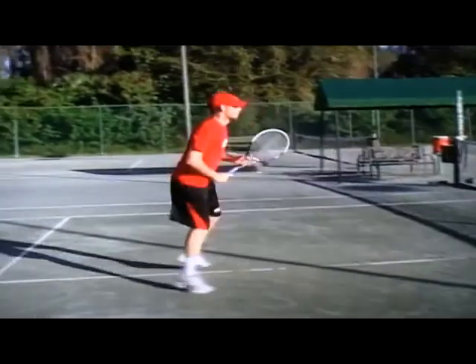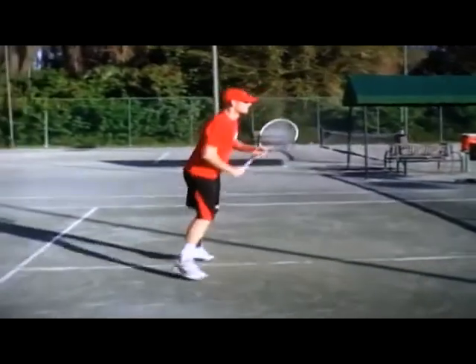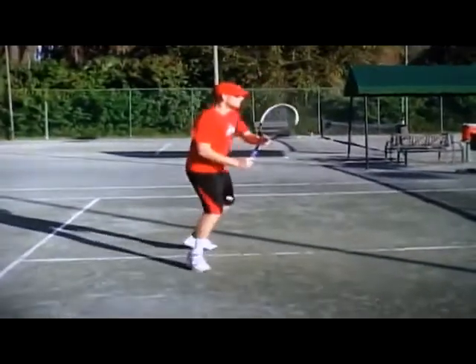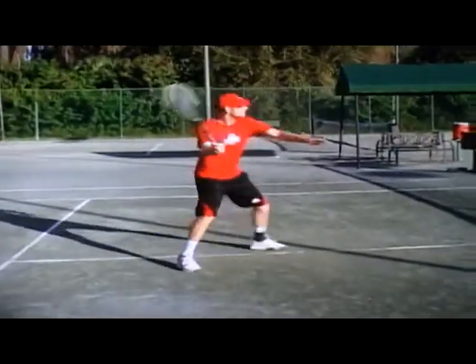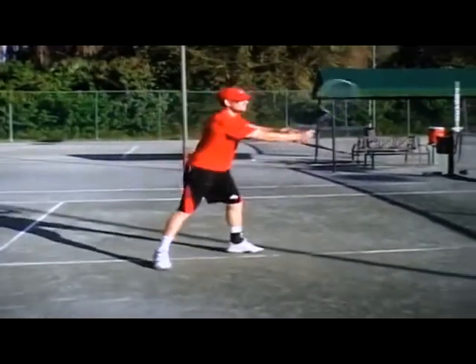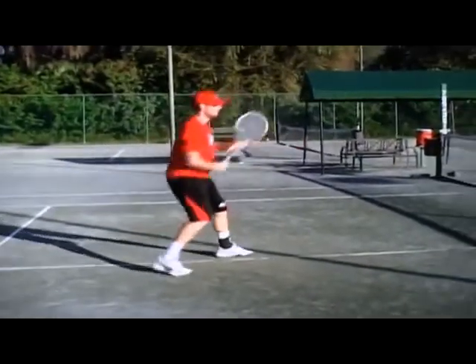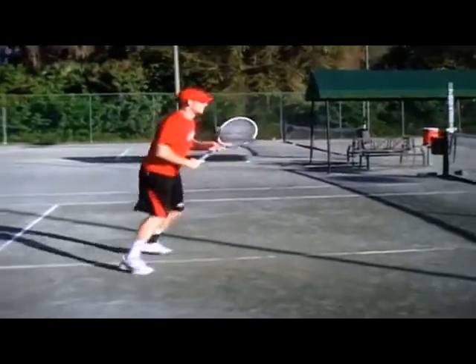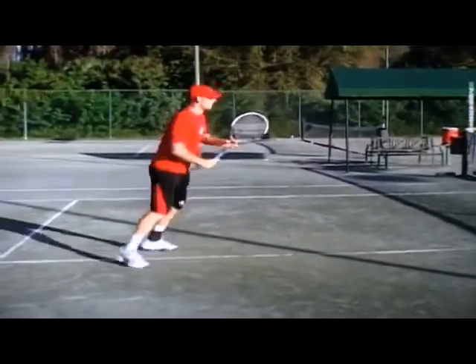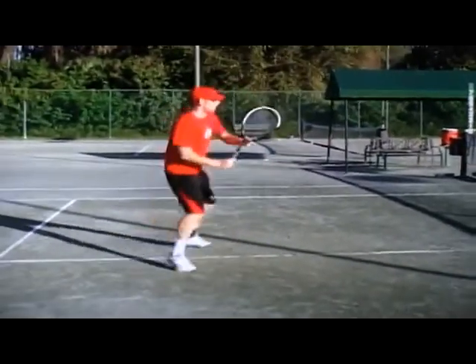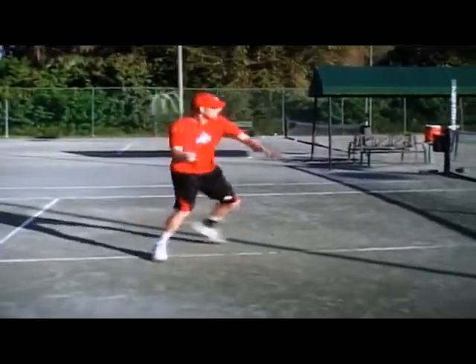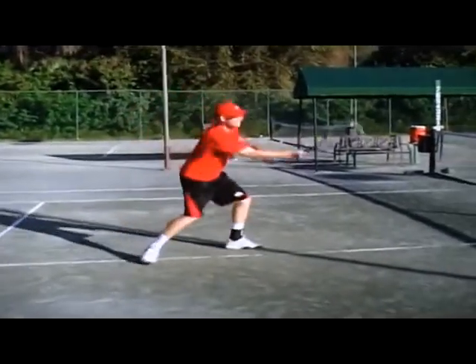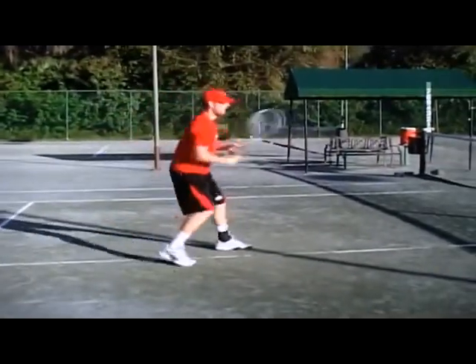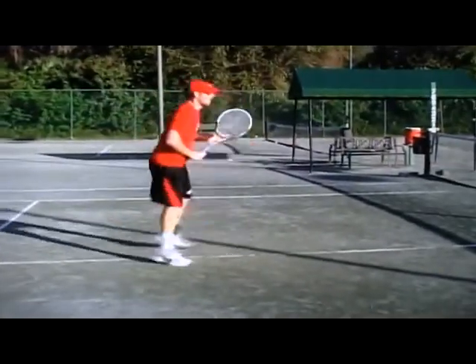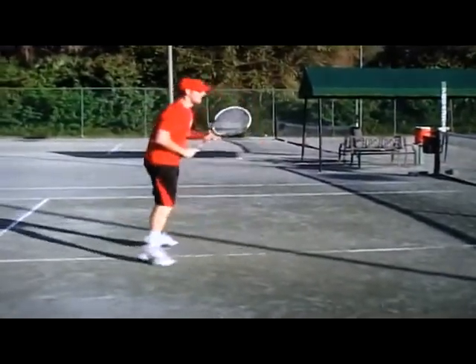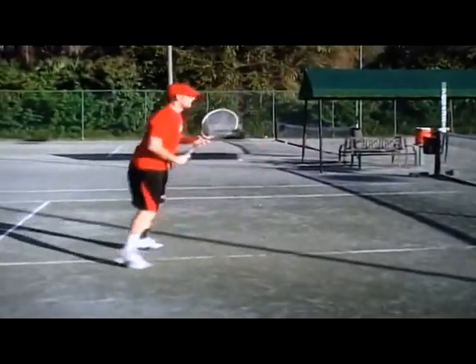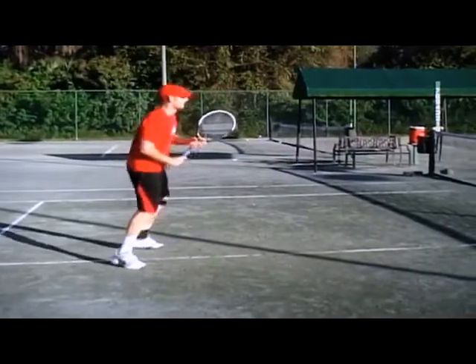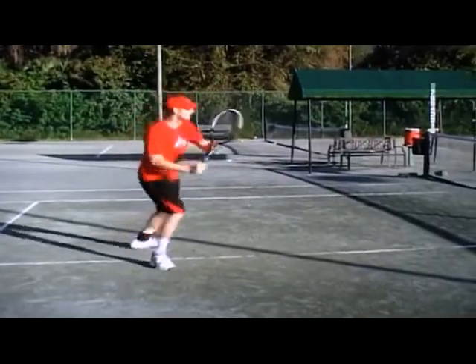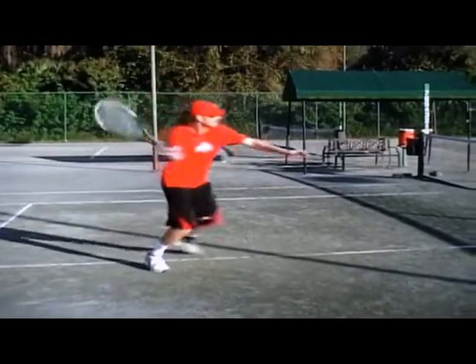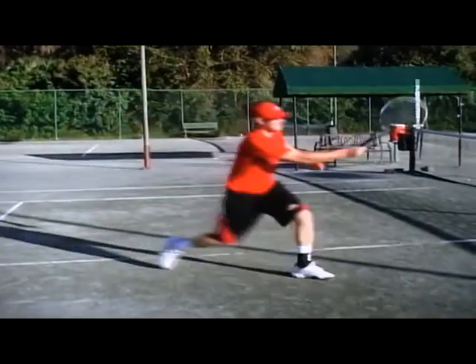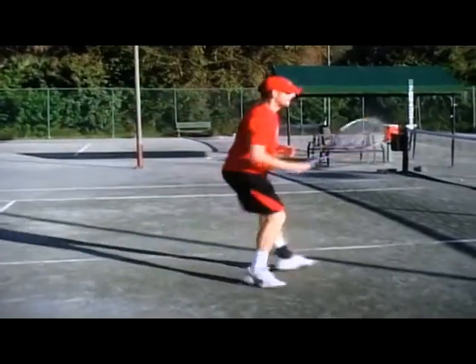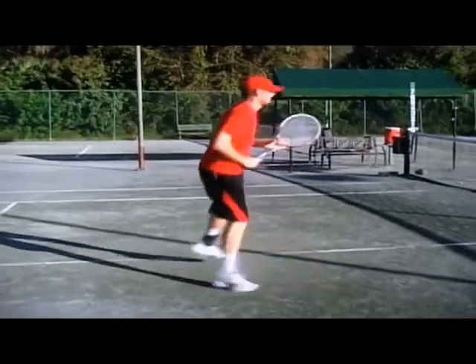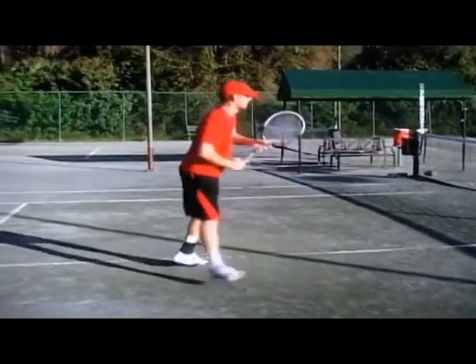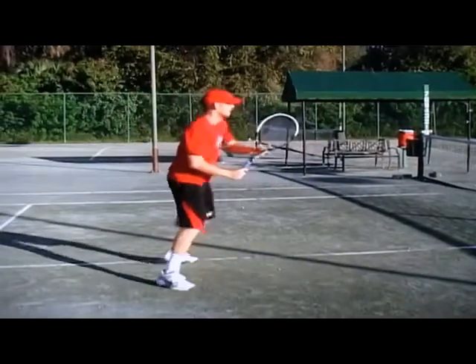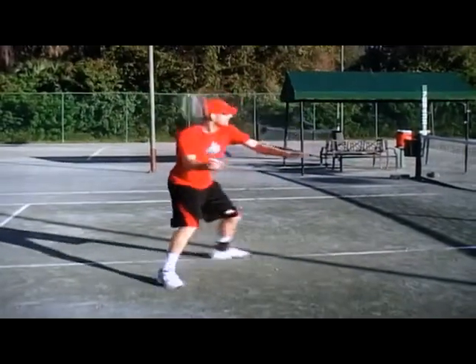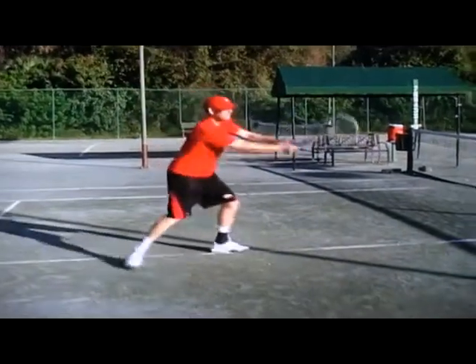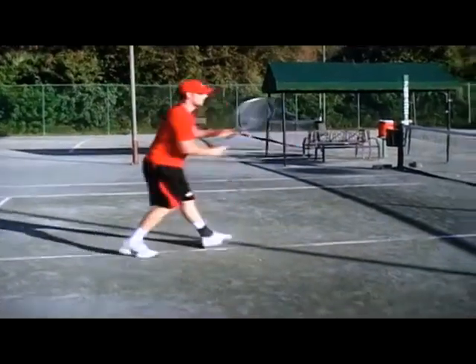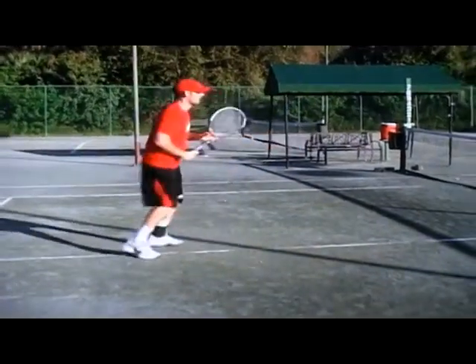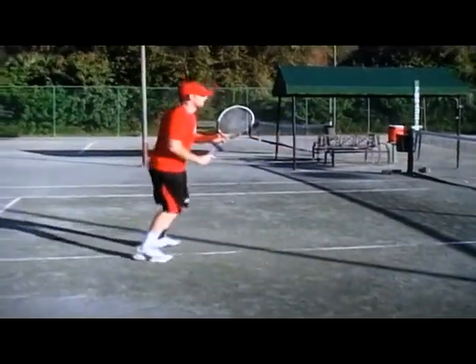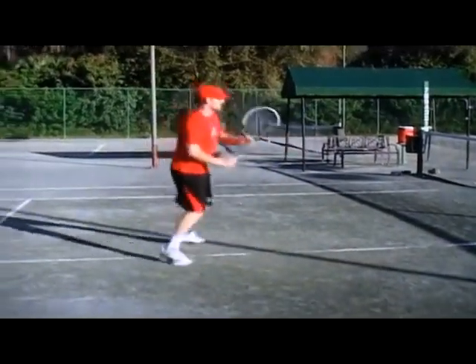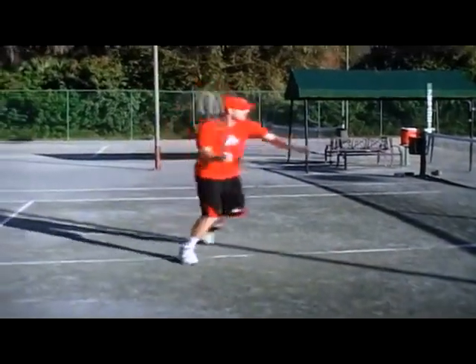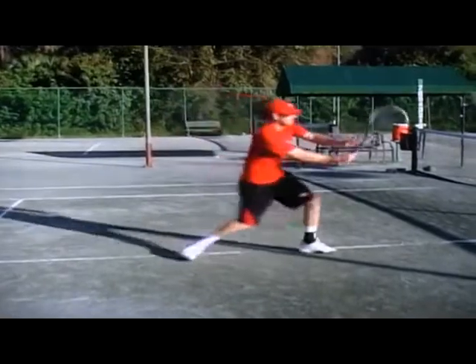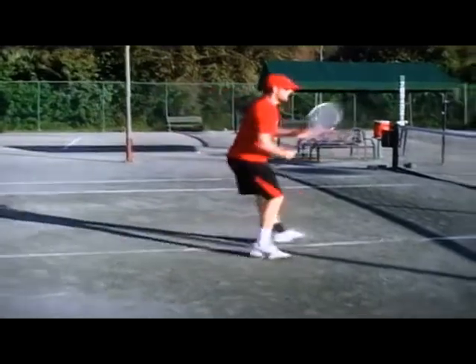Palm goes out to the target; the racket is an extension of the palm. Forward, always forward. The simpler, the better. Attack the ball, go to the ball — don't let the ball come to you.